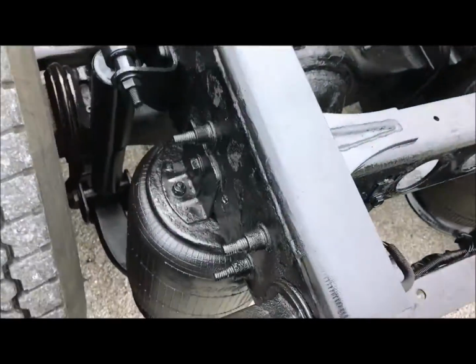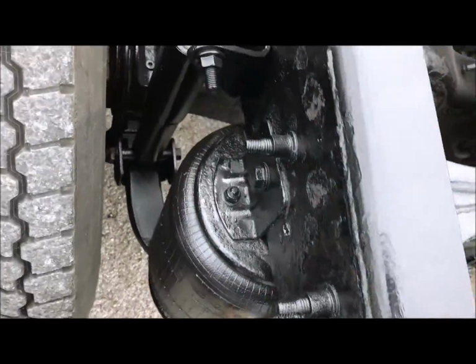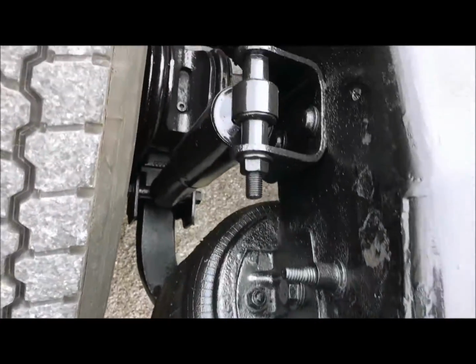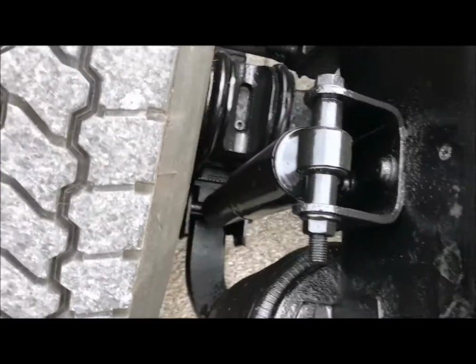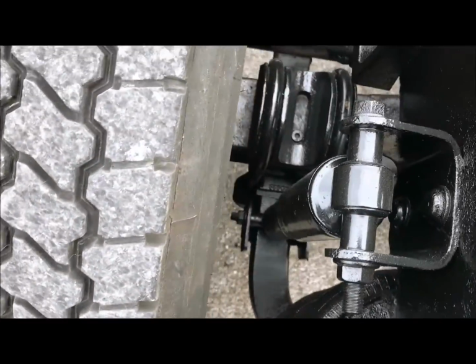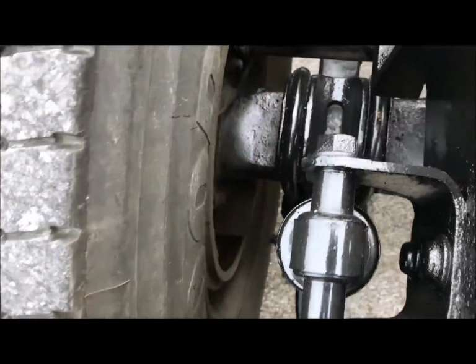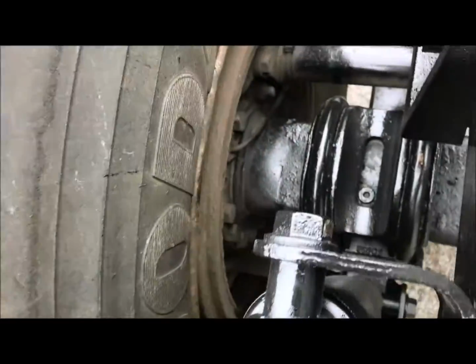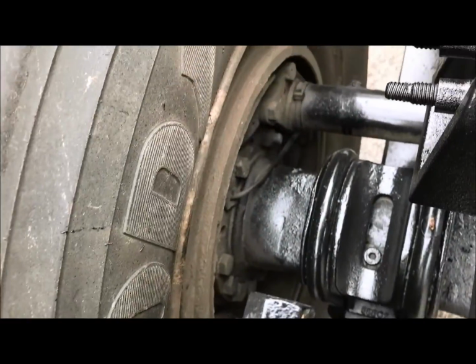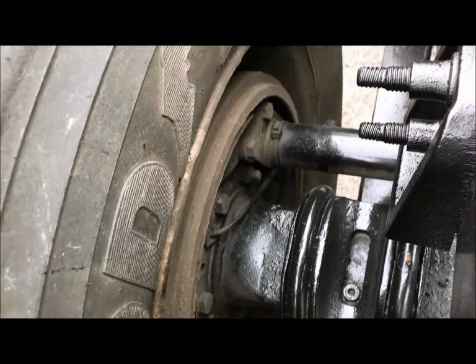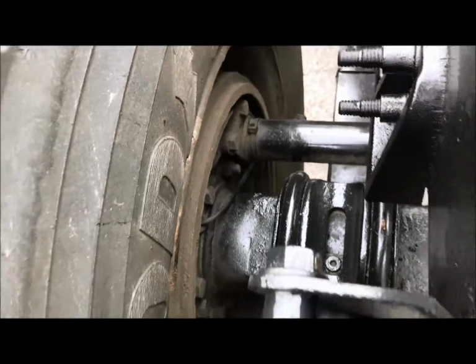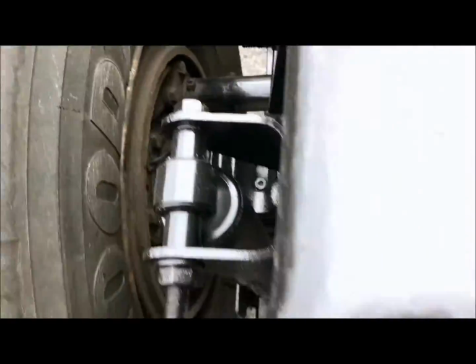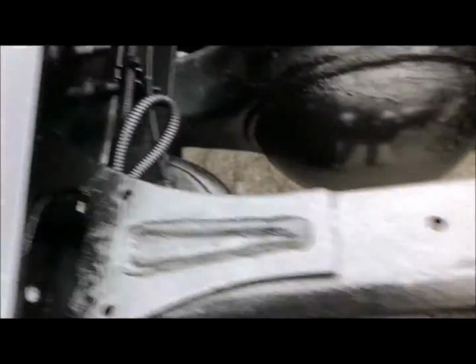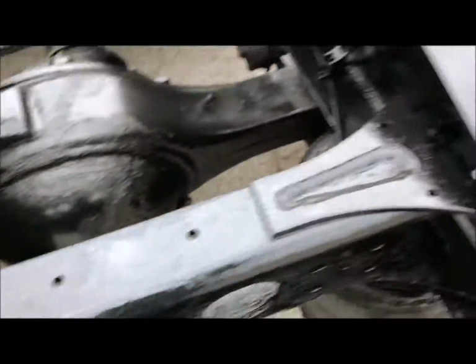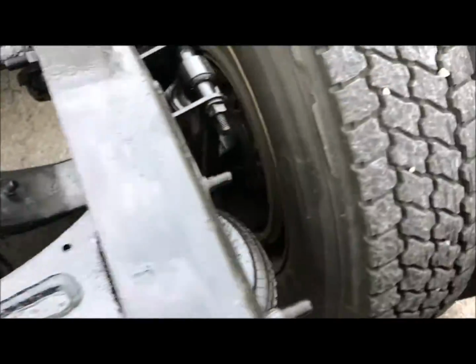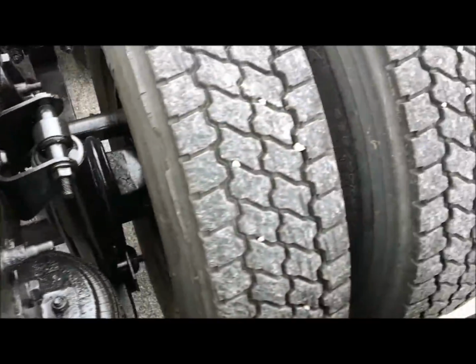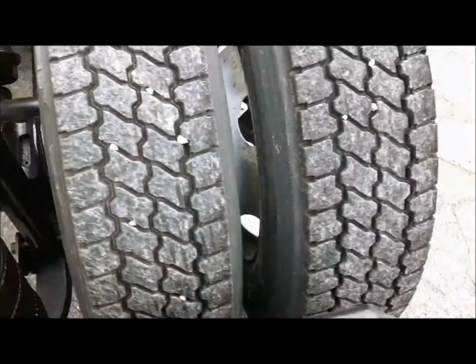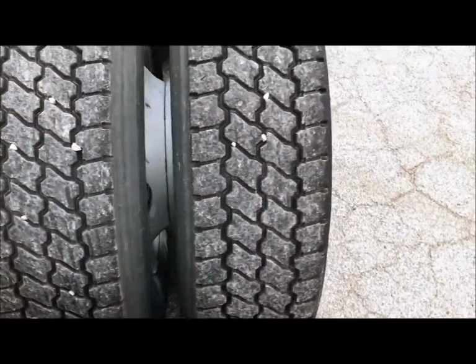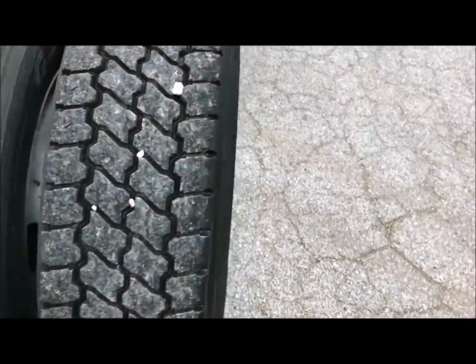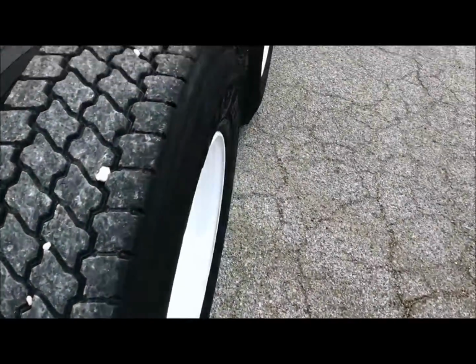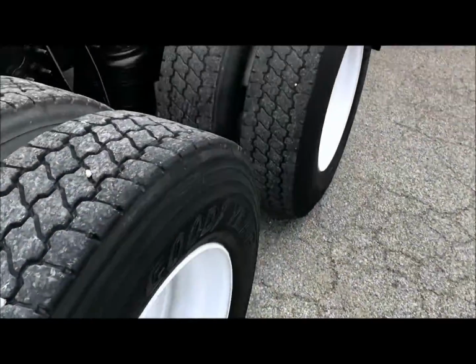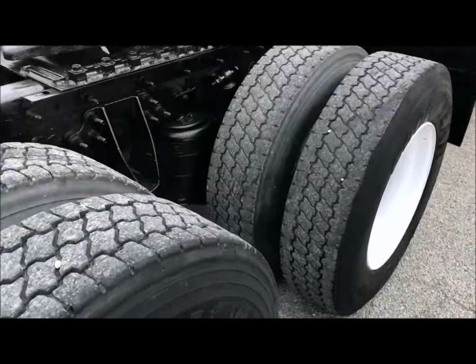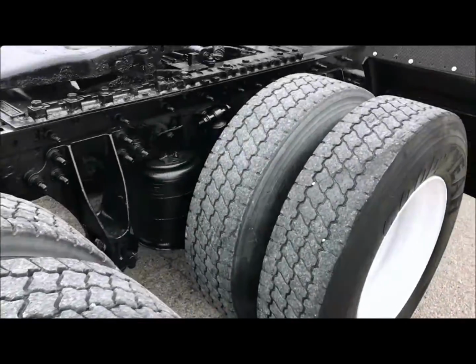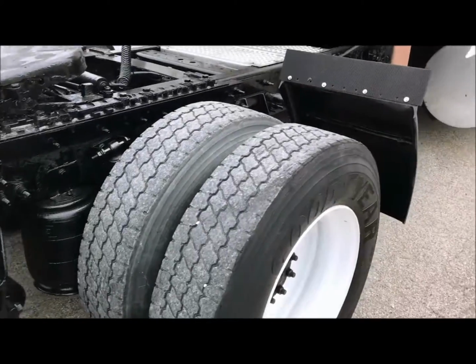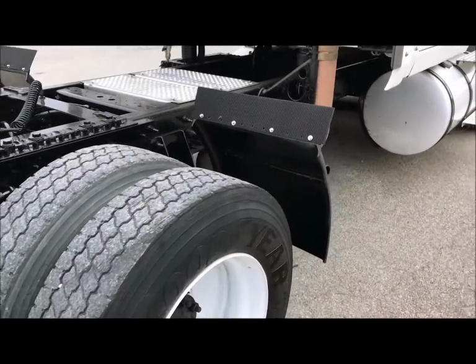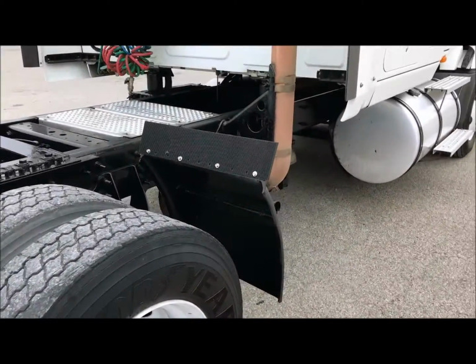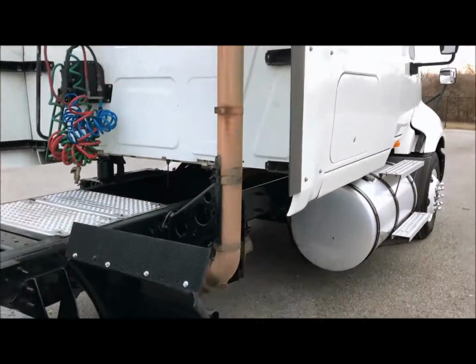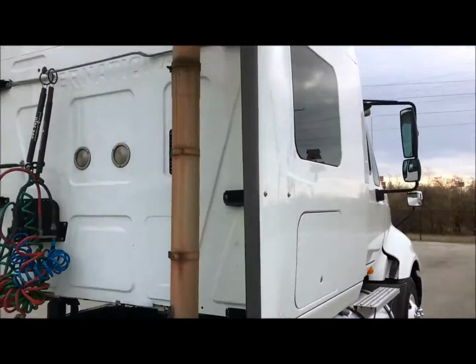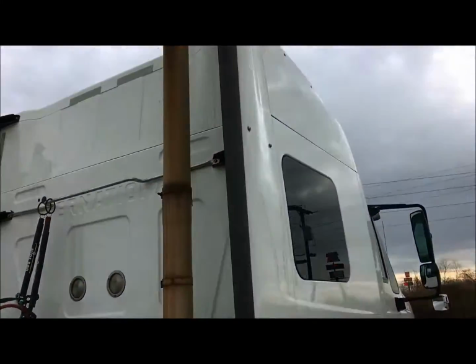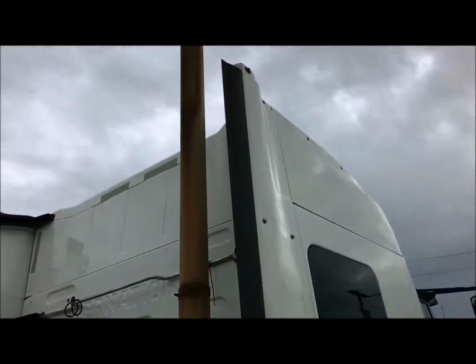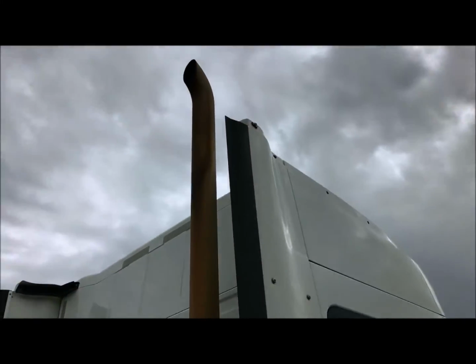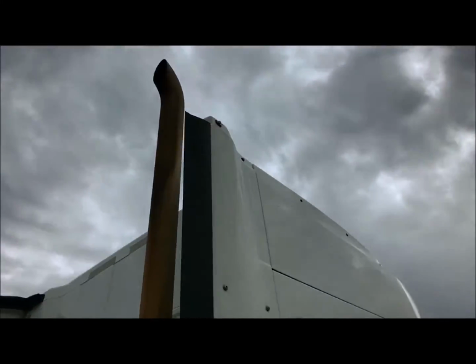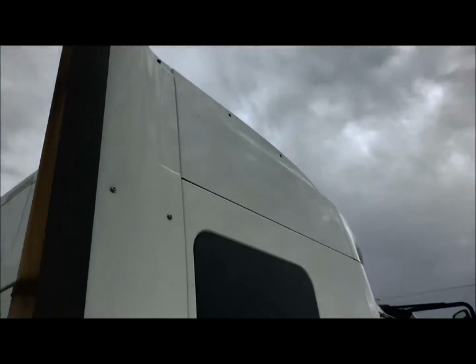Your bags, shocks, brakes — all in excellent condition. This truck has had a full PM and DOT done to it, so she's ready to hit the road.